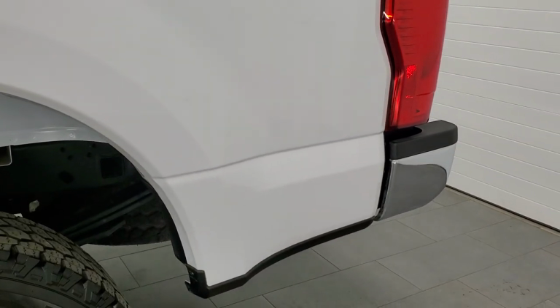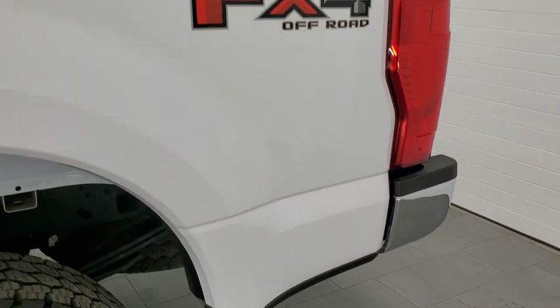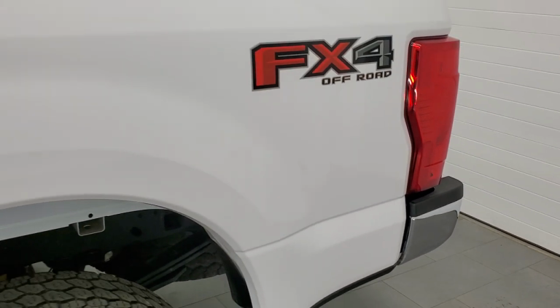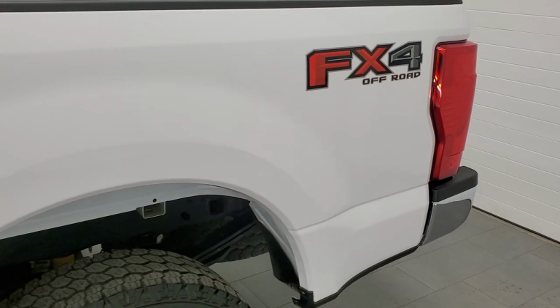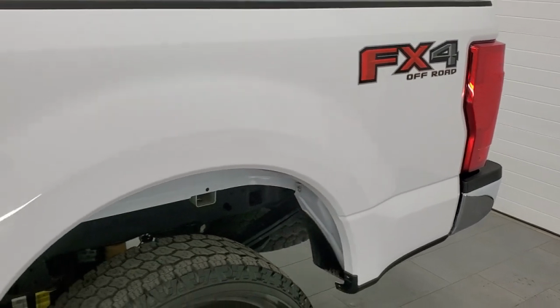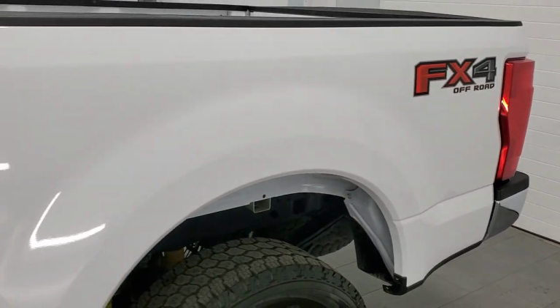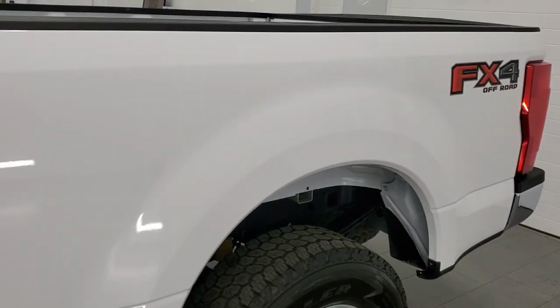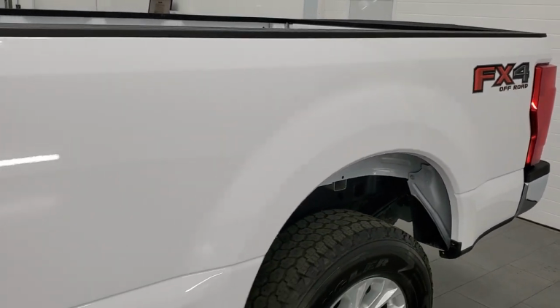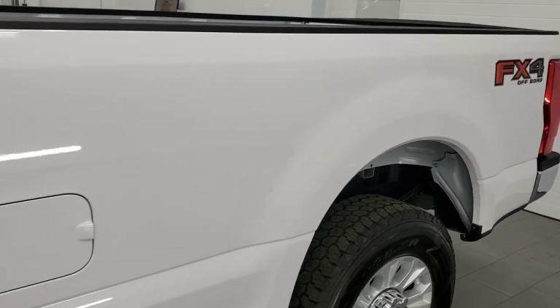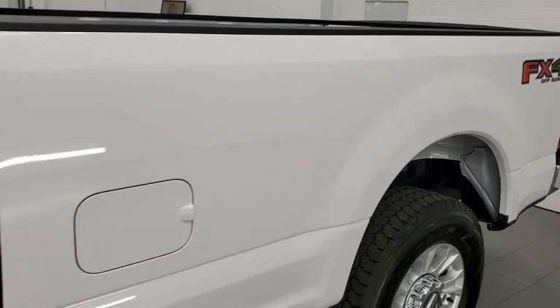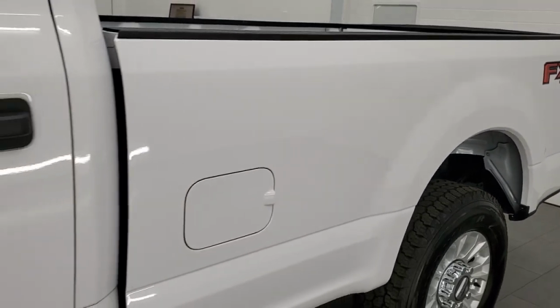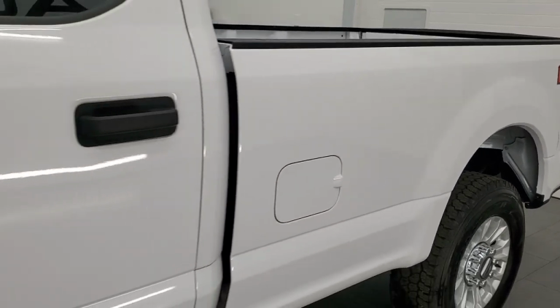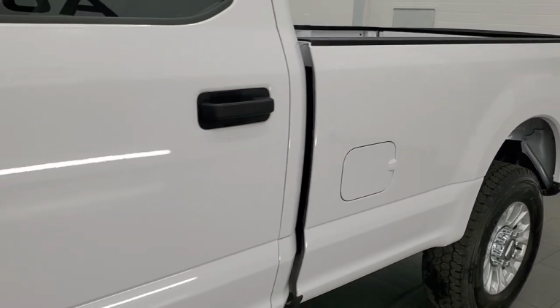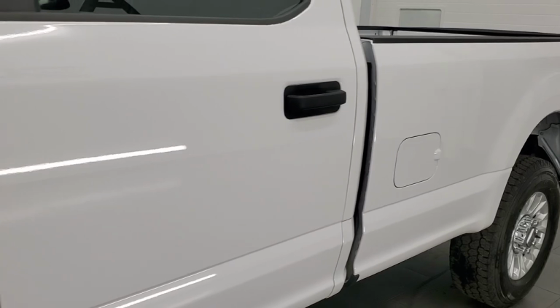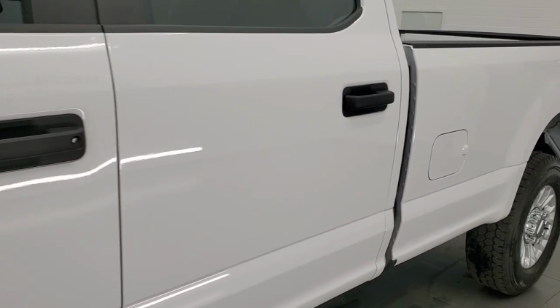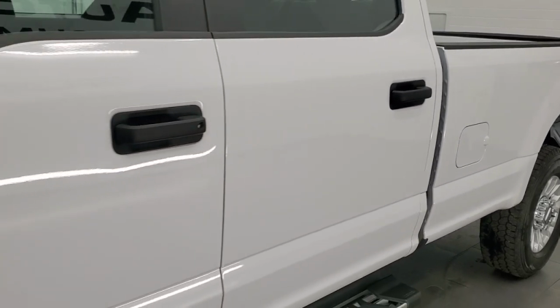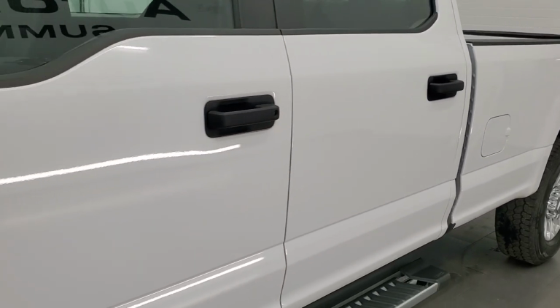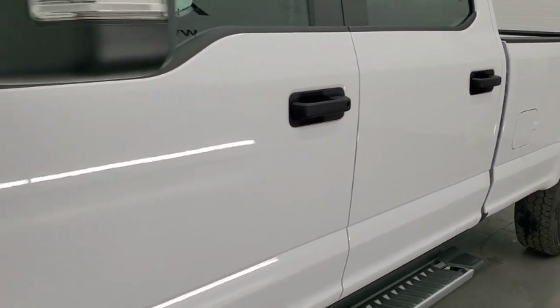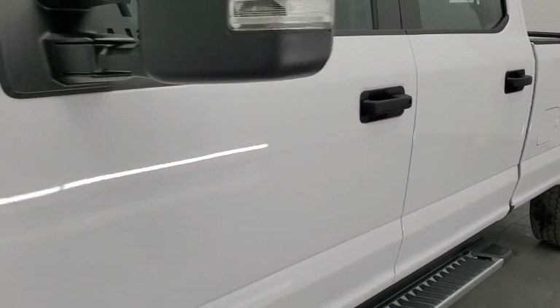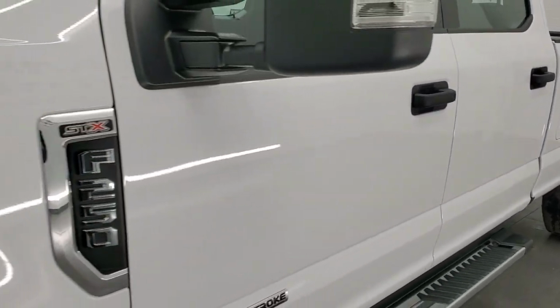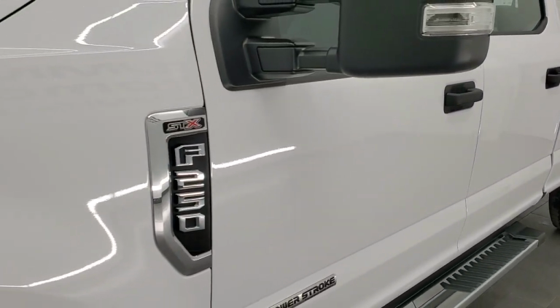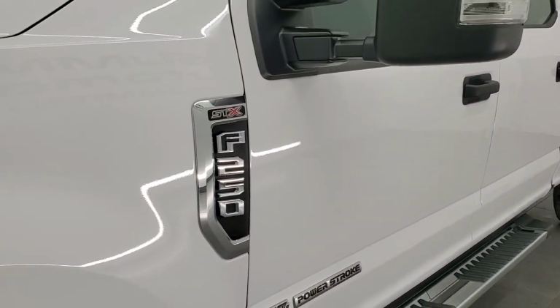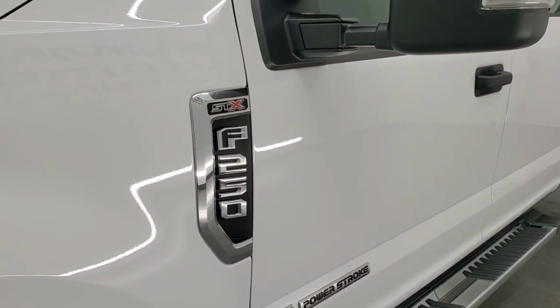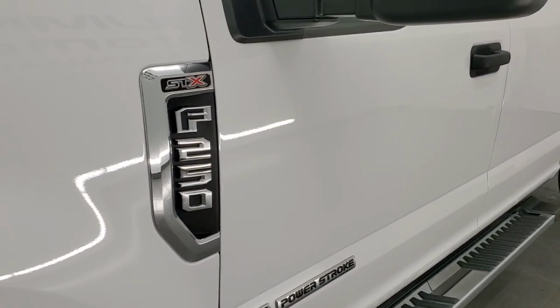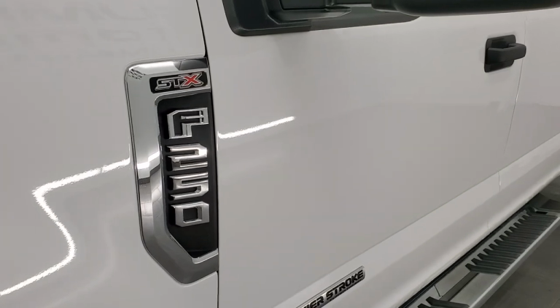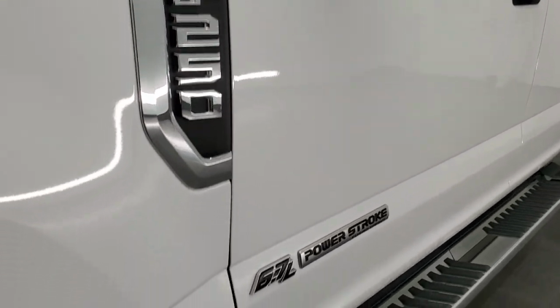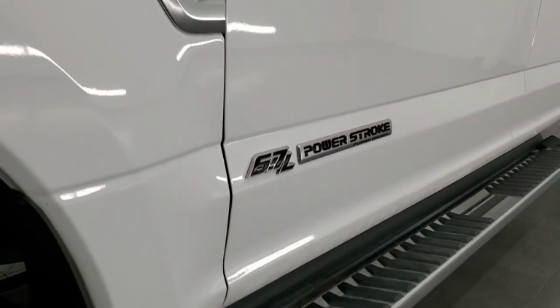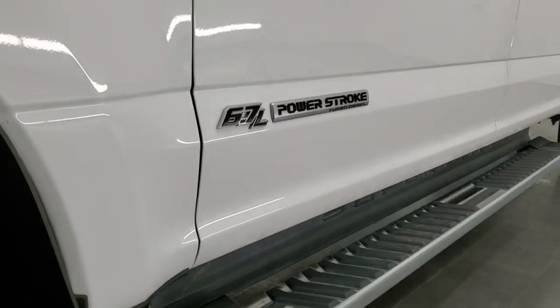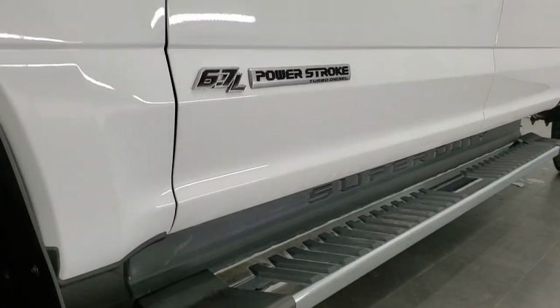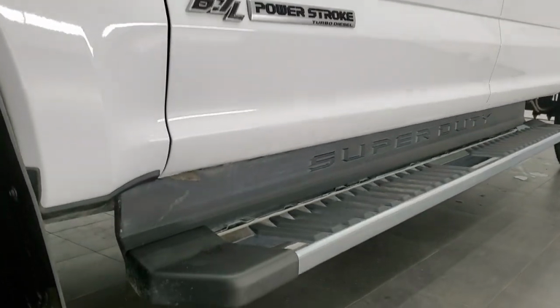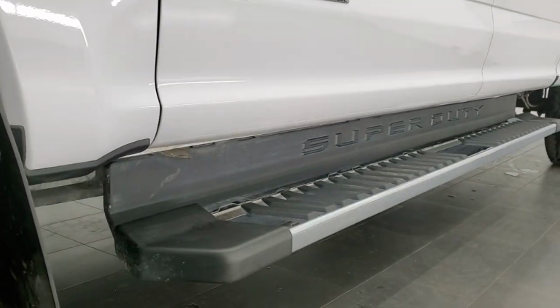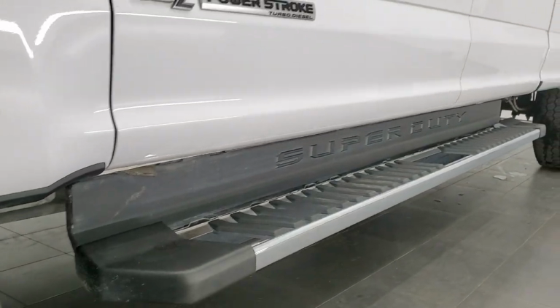If you like the video and want to subscribe to our YouTube channel, where we do videos of our new and used inventory each and every day, in the upper right-hand part of the screen is a link to subscribe. Click that and then click the bell notifications and you'll get updated every time we do a video here at Summit Automotive.